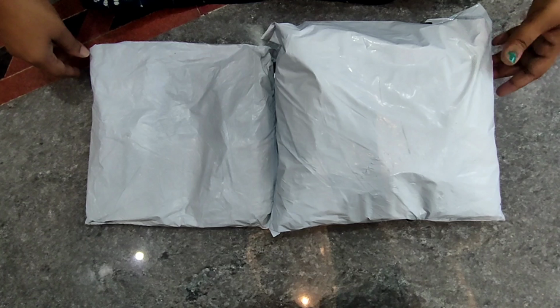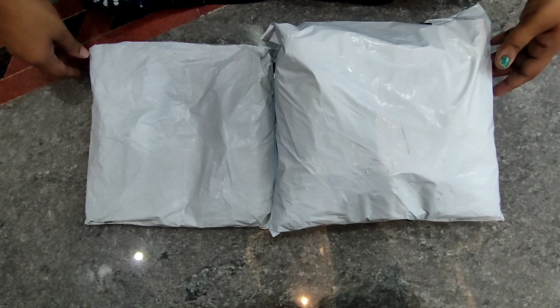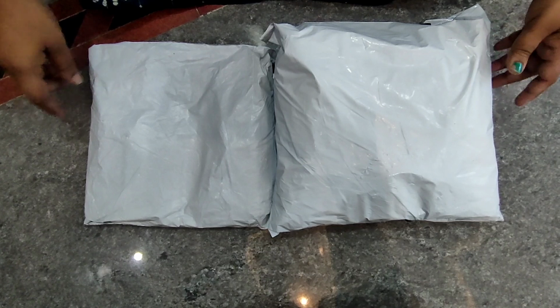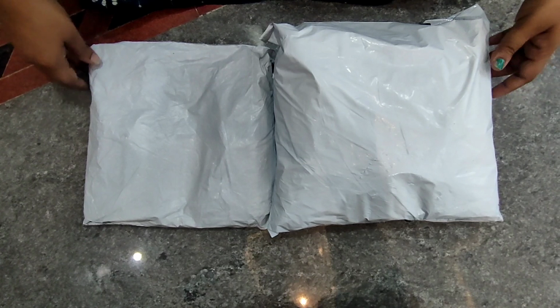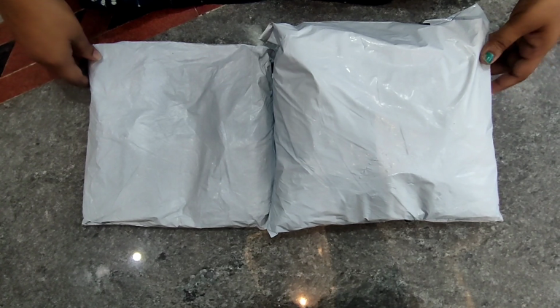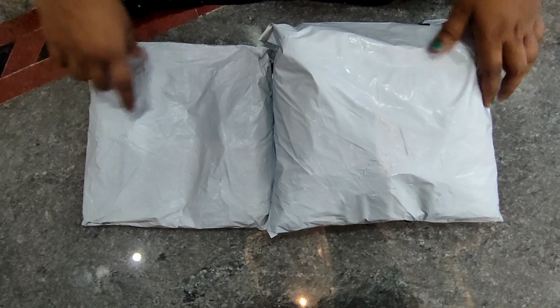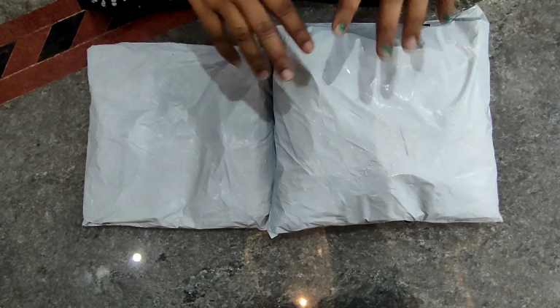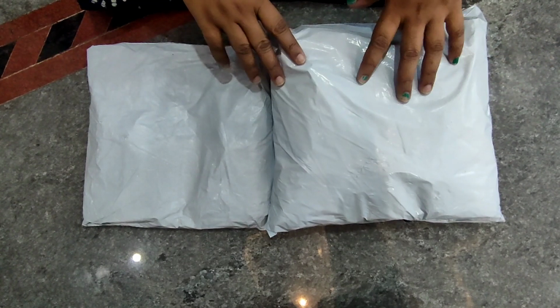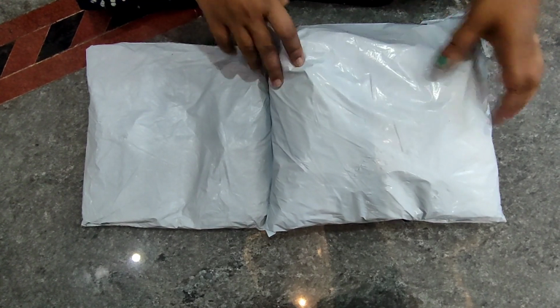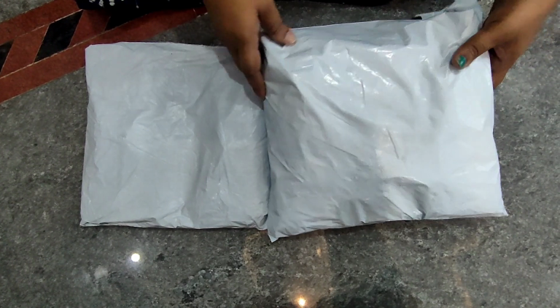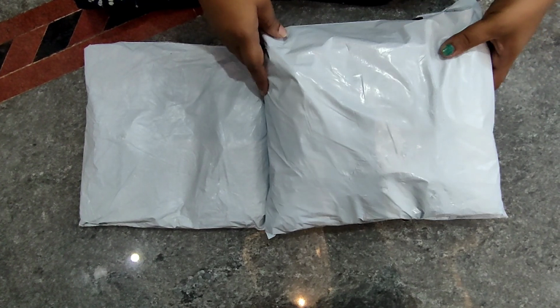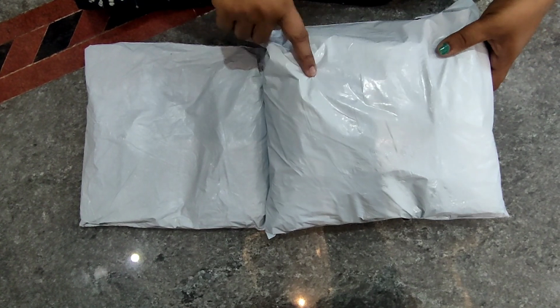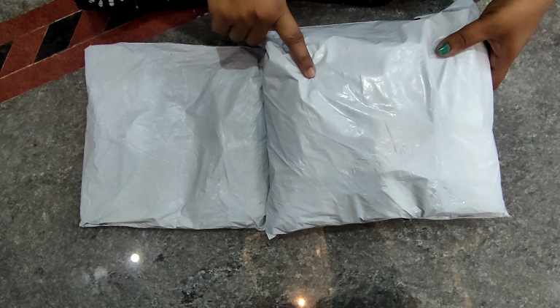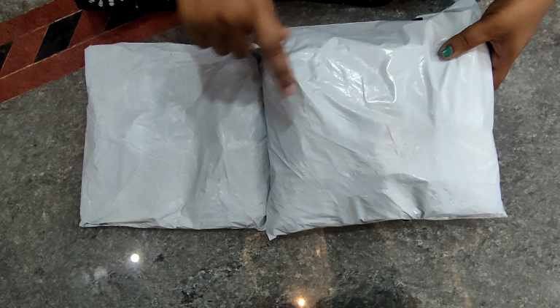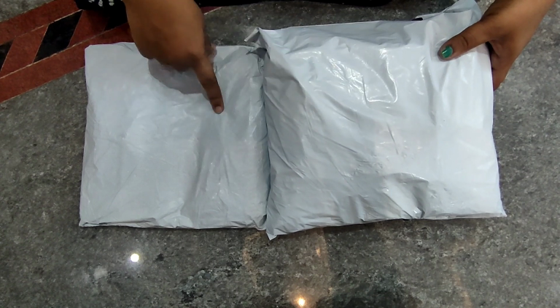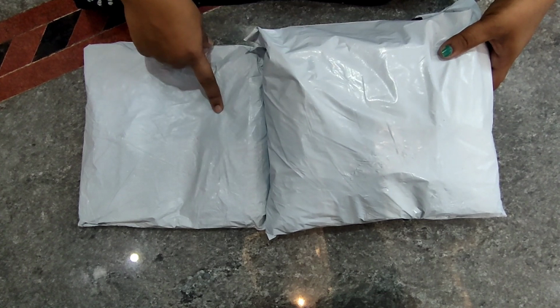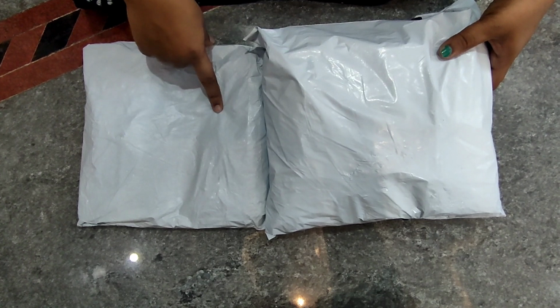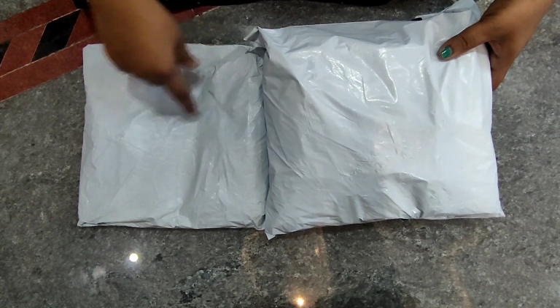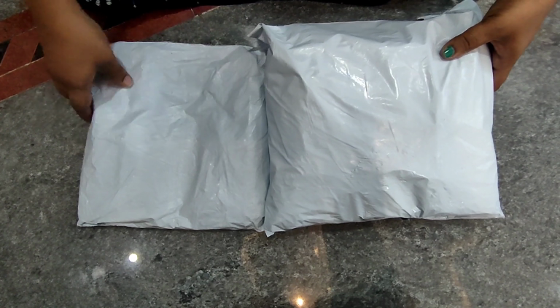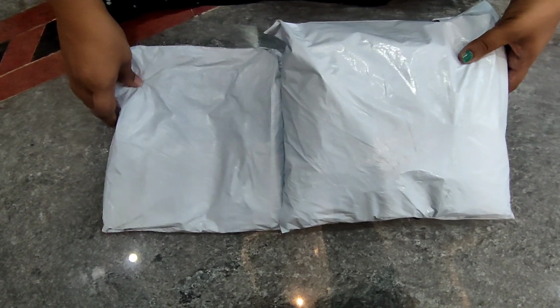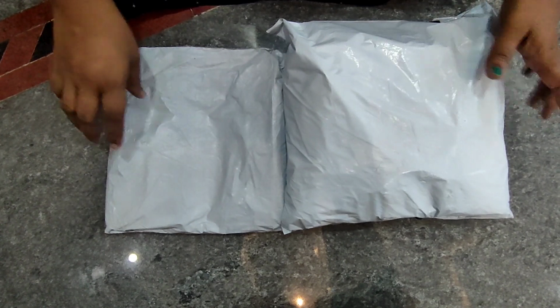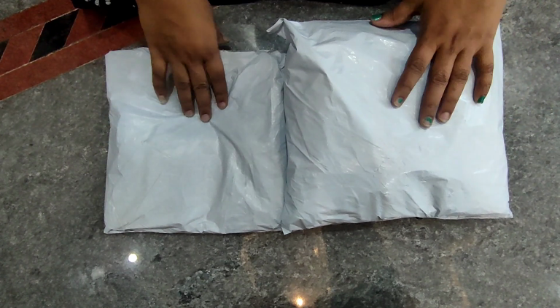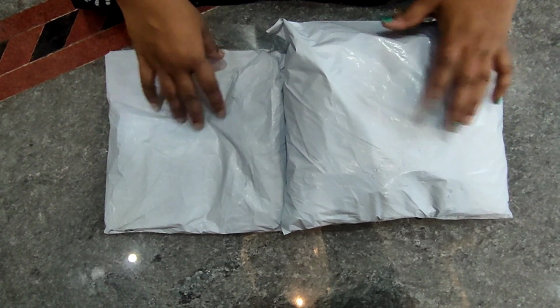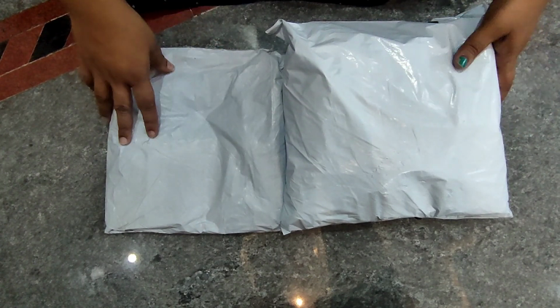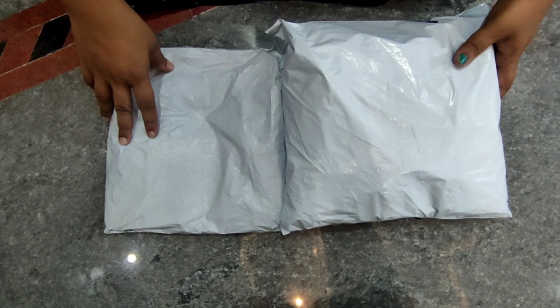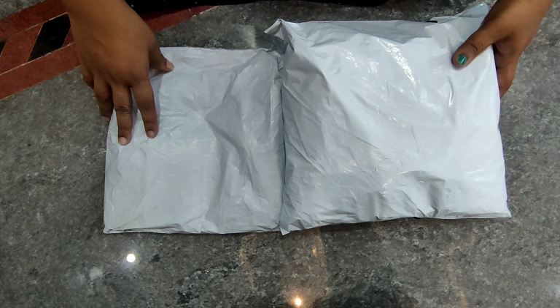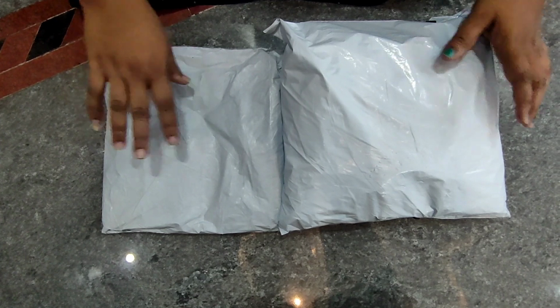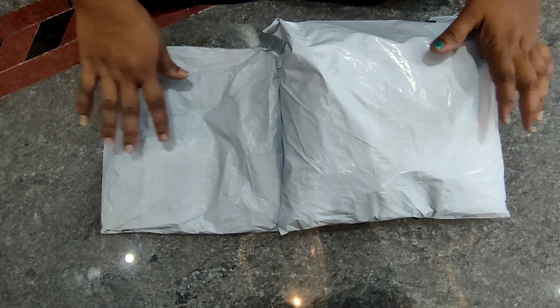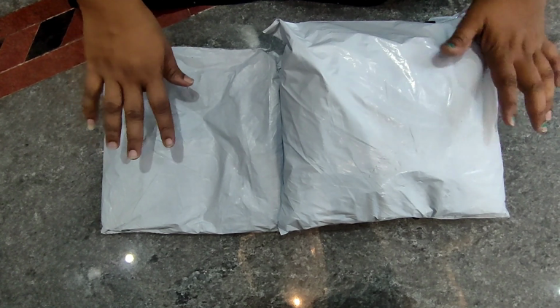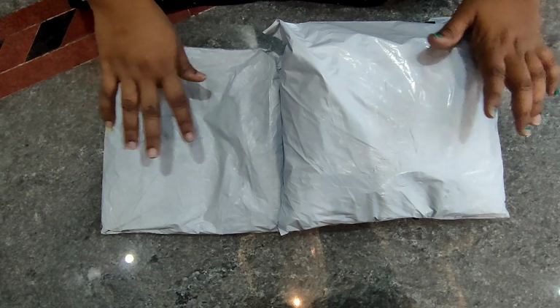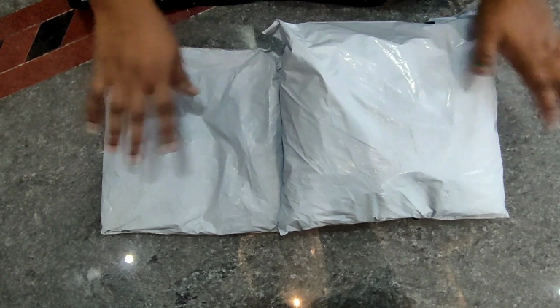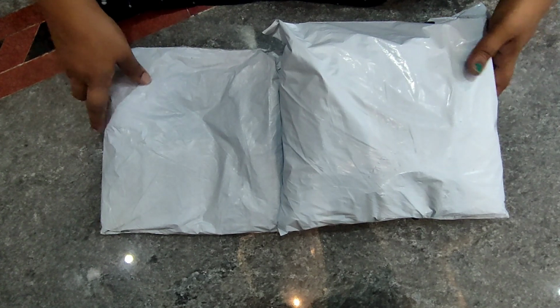Hi Twinies, welcome back to my channel. So friends, in this video I am going to make a handbag and a sling bag. I am going to share the unboxing and trivia.